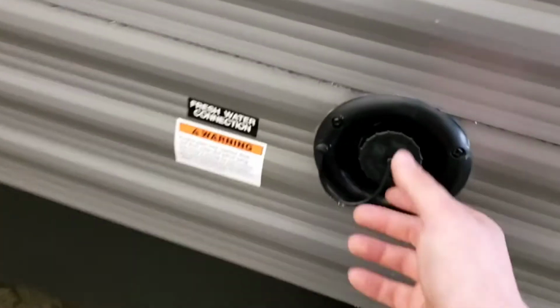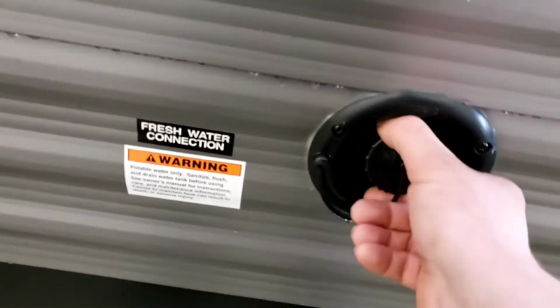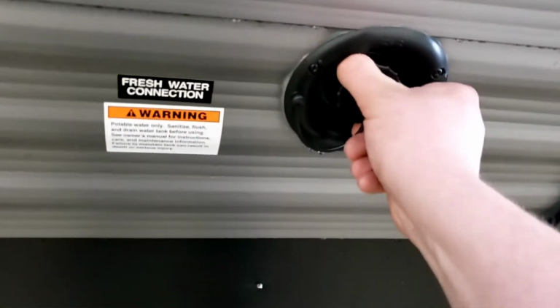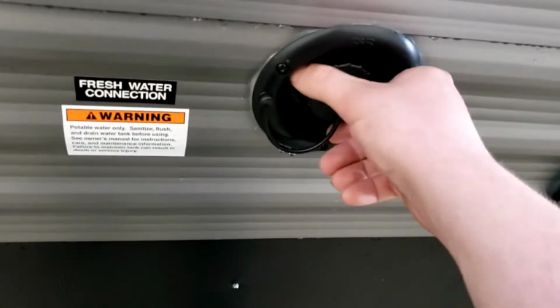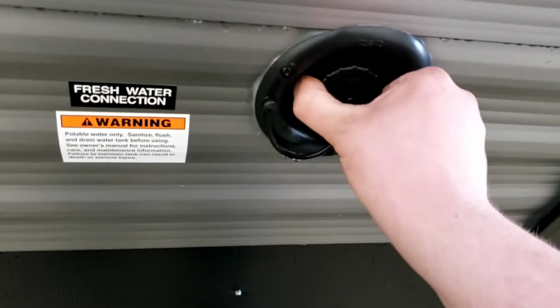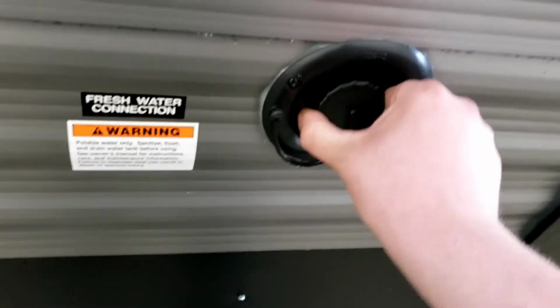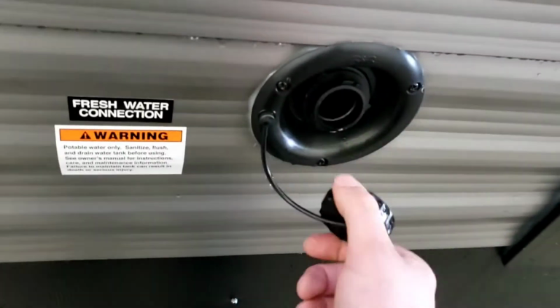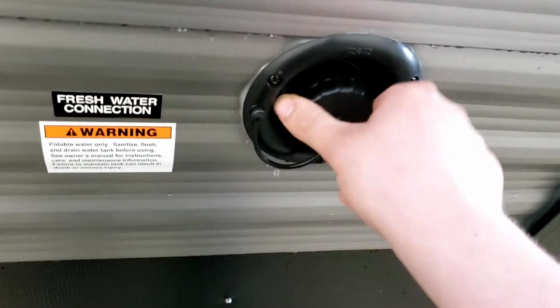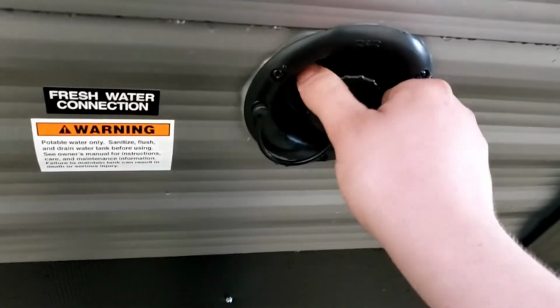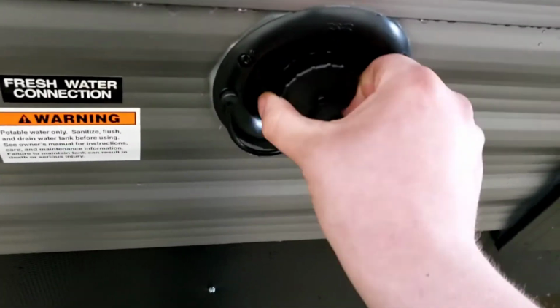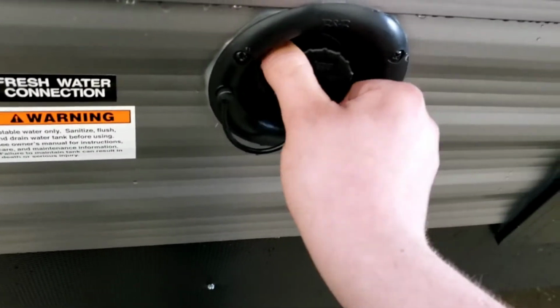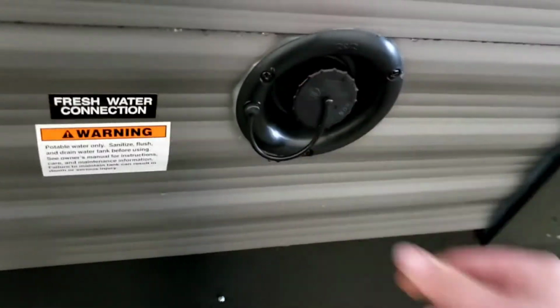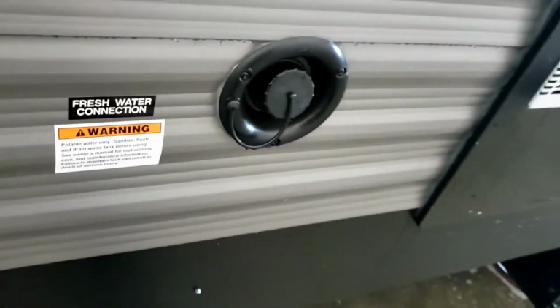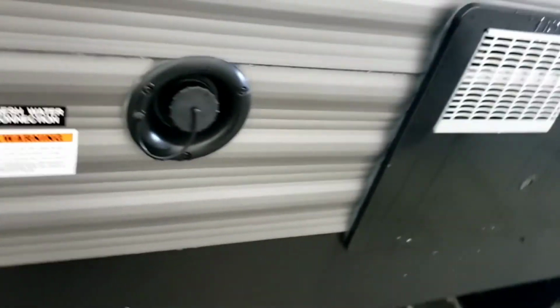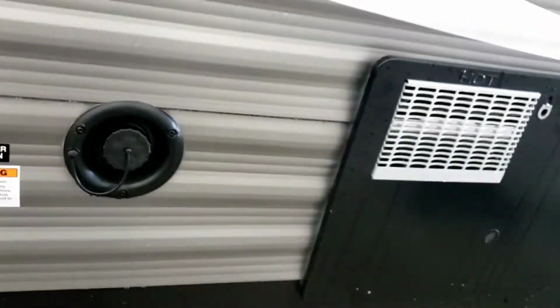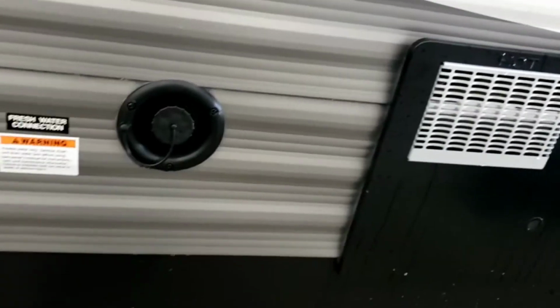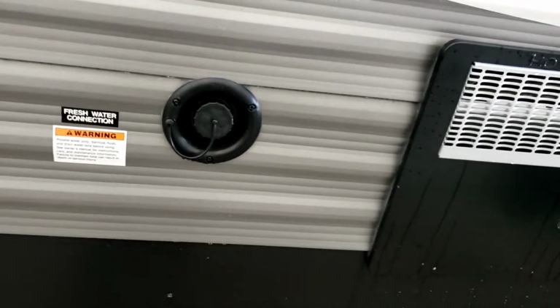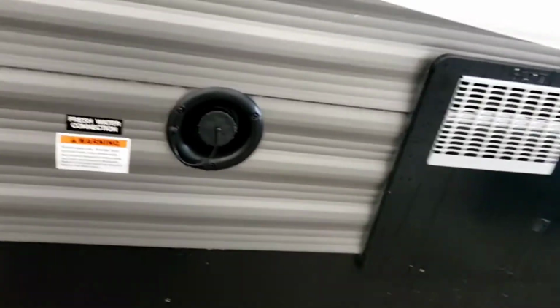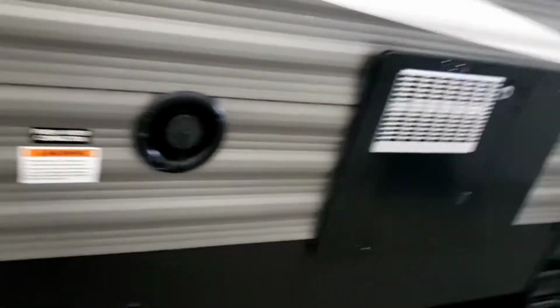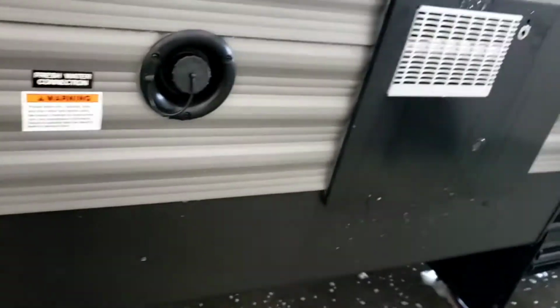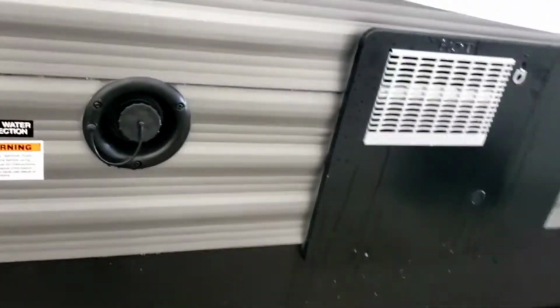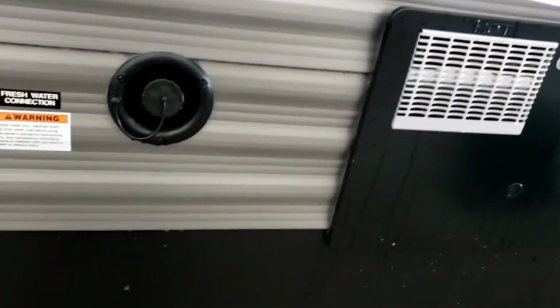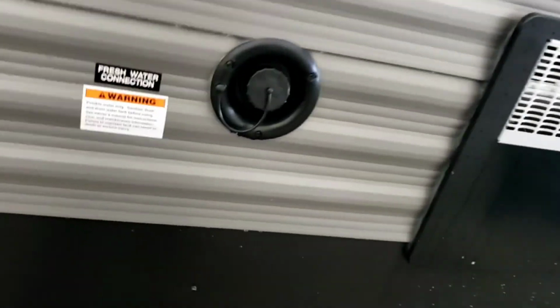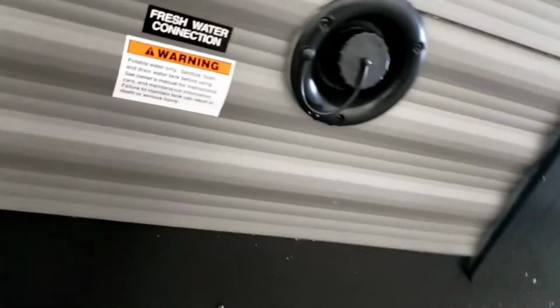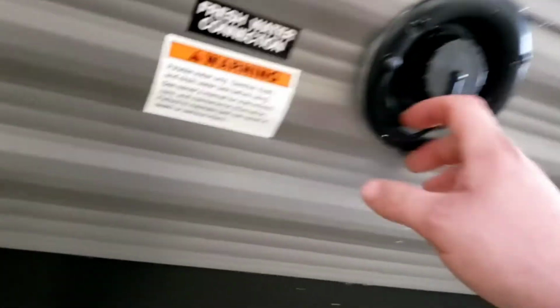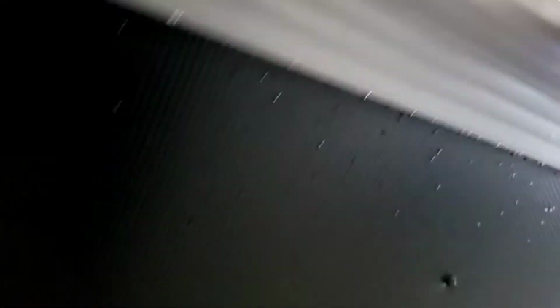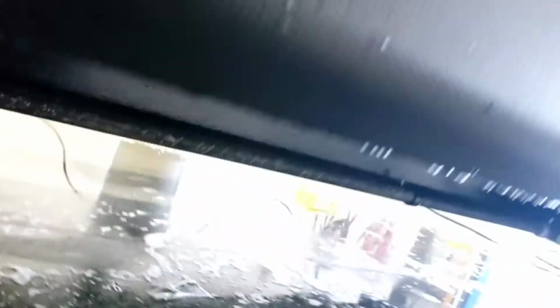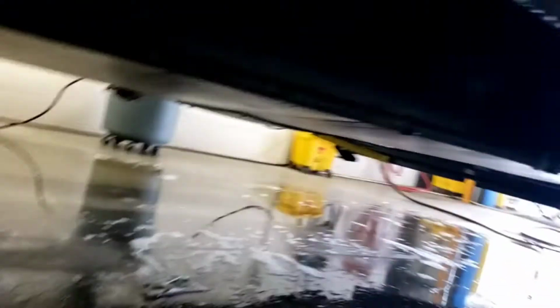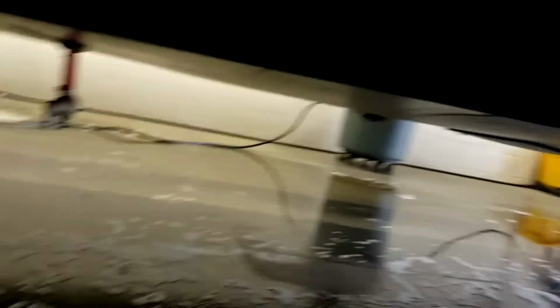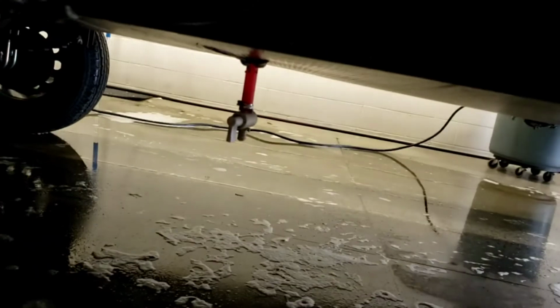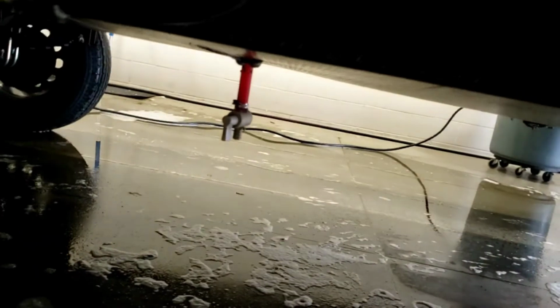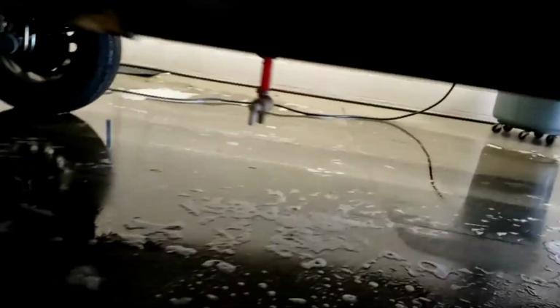Fresh tank fill — just rest your hose in there, don't jam it in; it's gravity fill. Watch its progress on the monitoring panel; don't wait until you hear water squirting out everywhere. Same as the water heater, recommend draining it after every trip — there's your drain for it right there.